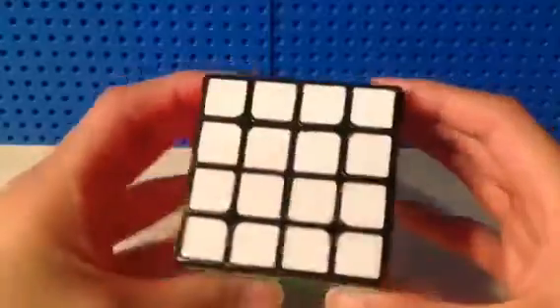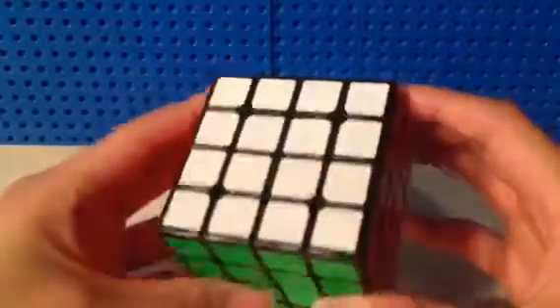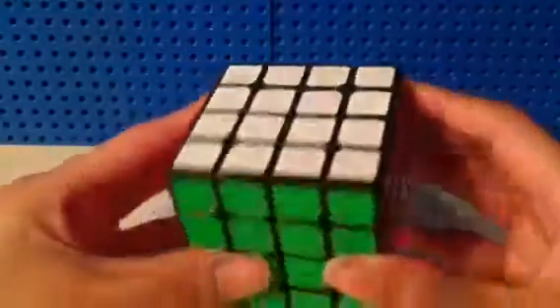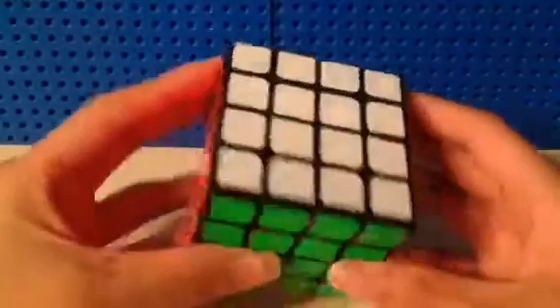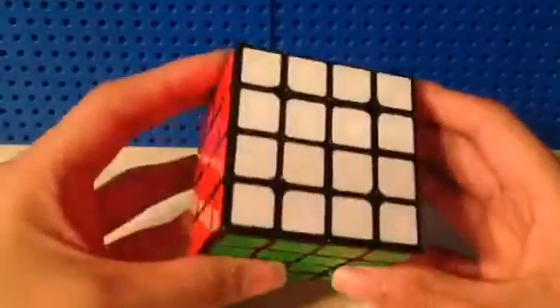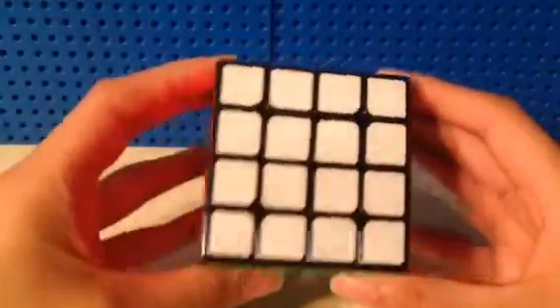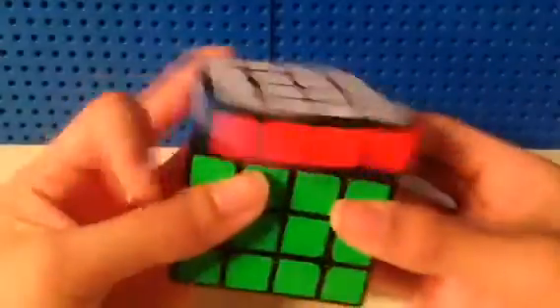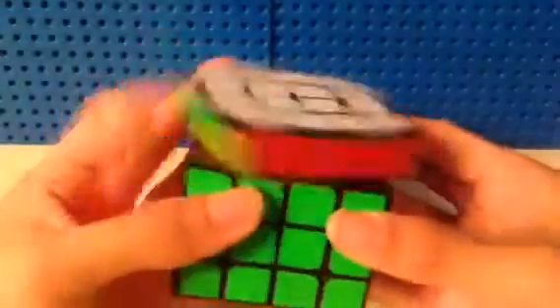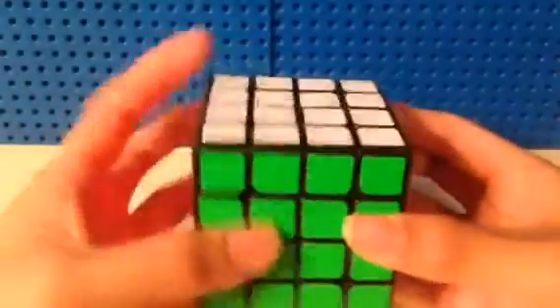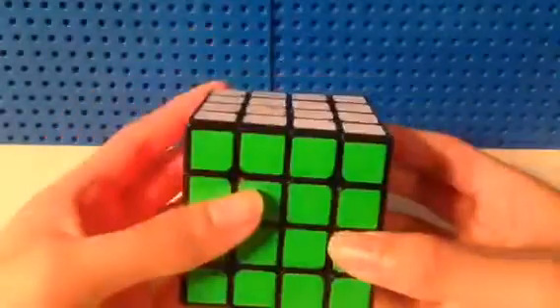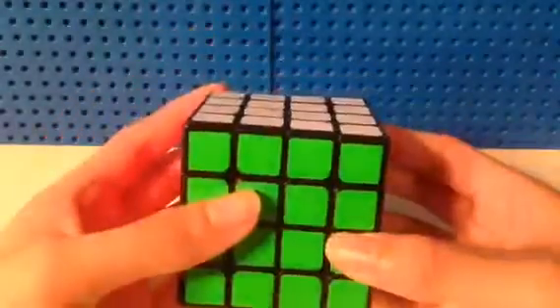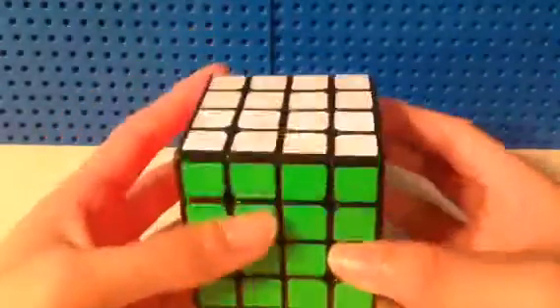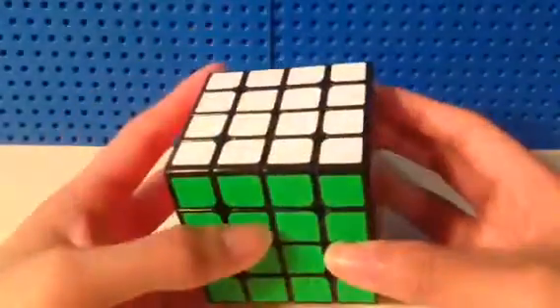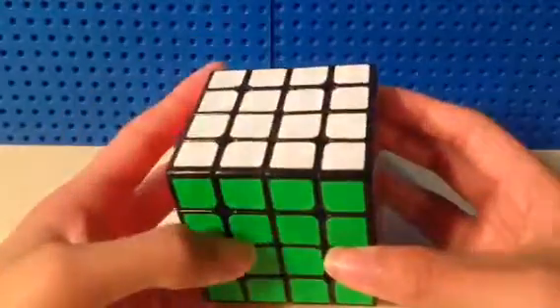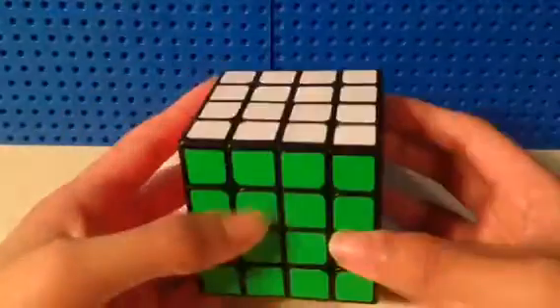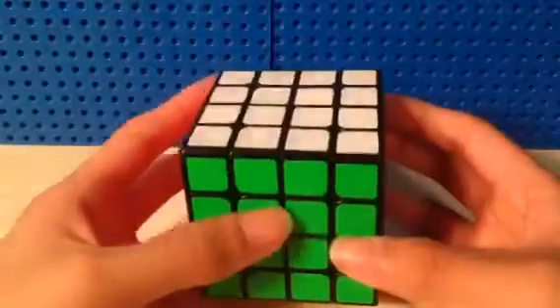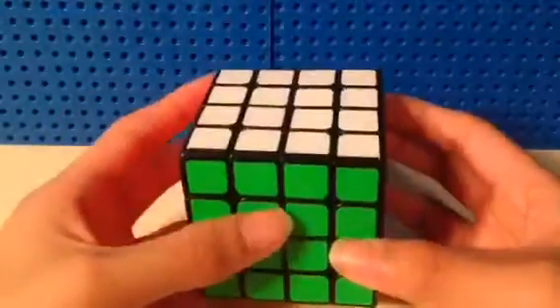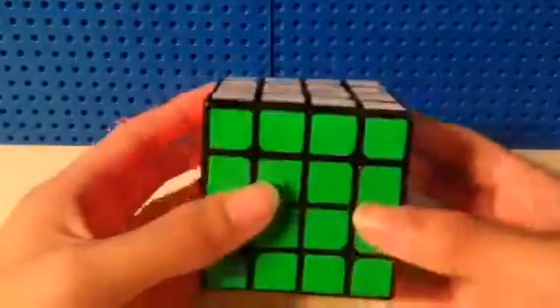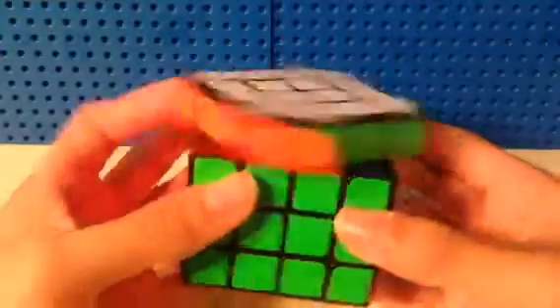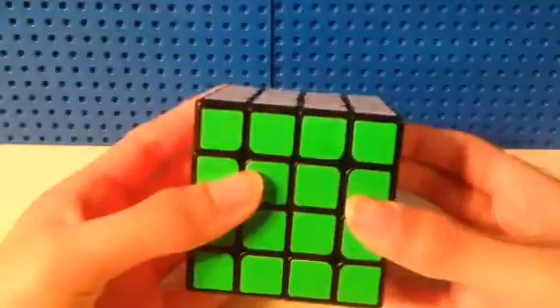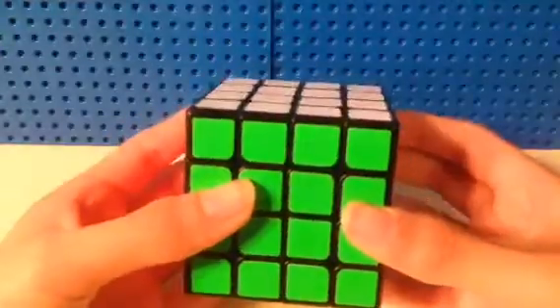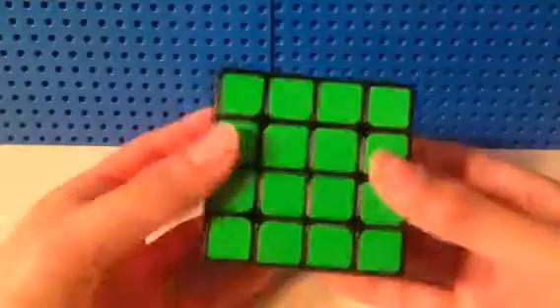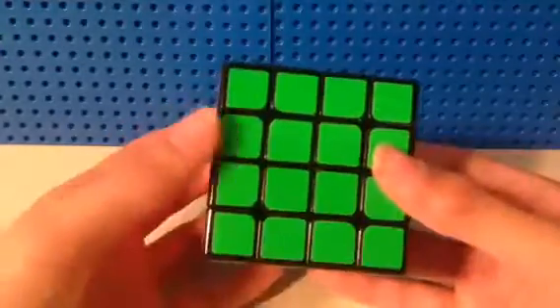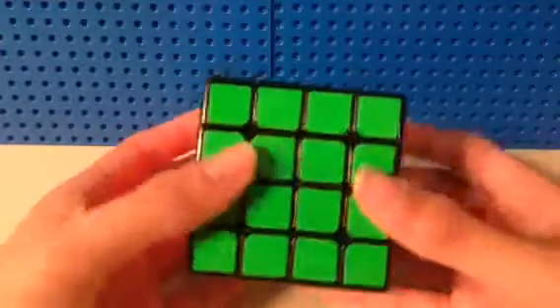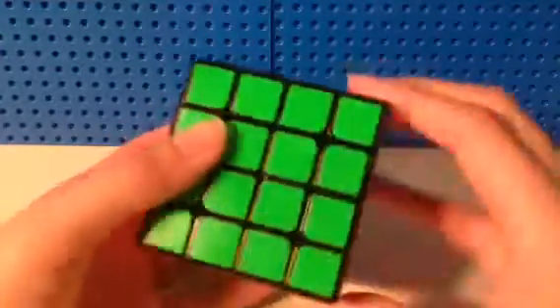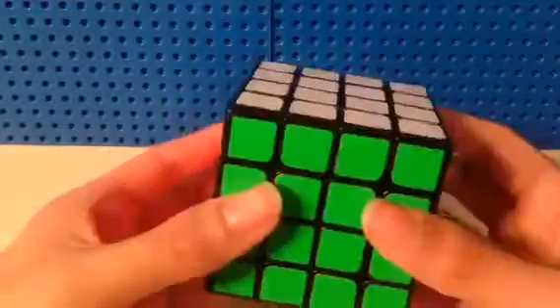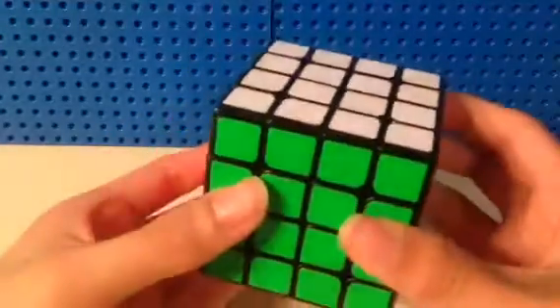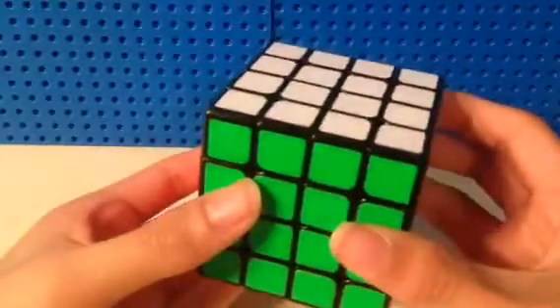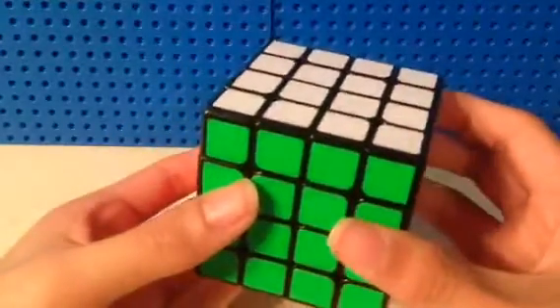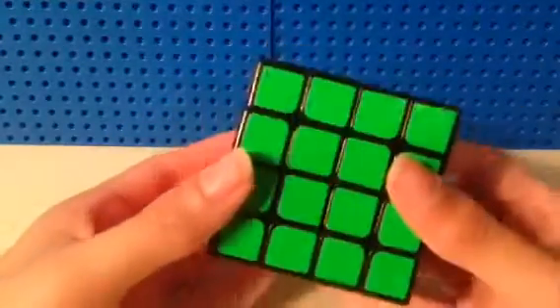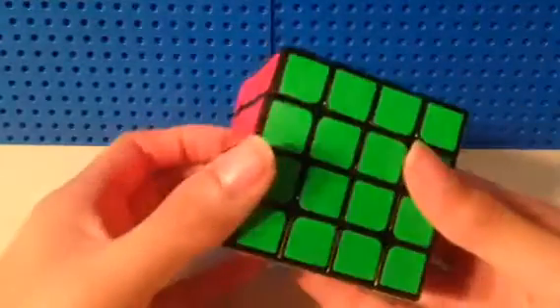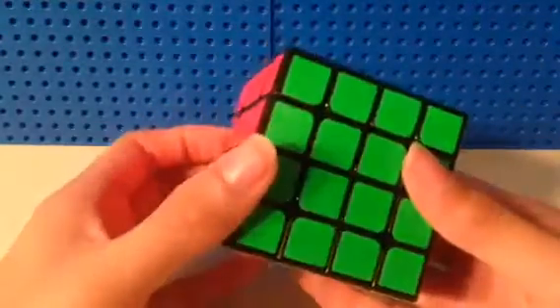Next up is 4x4. For 4x4, maybe sub-55 average, sub-50 single. And this is a Wuchwe.